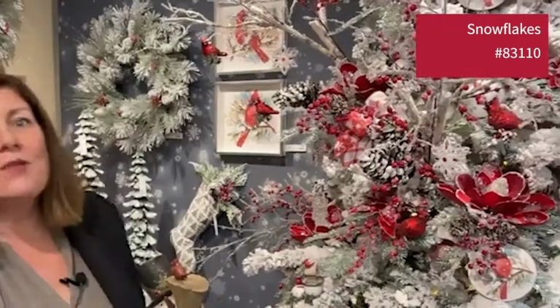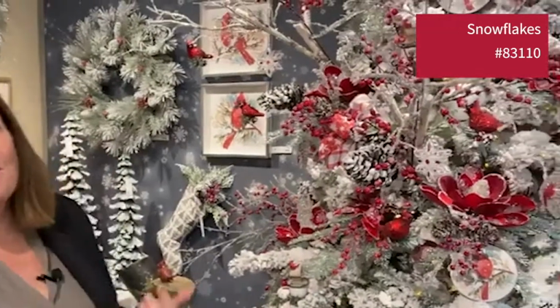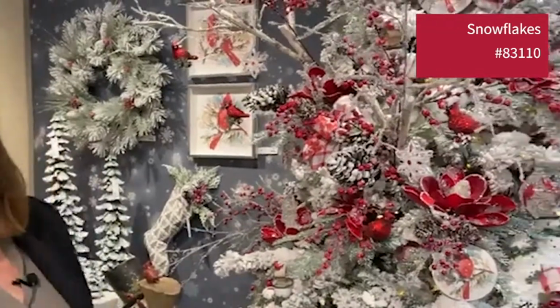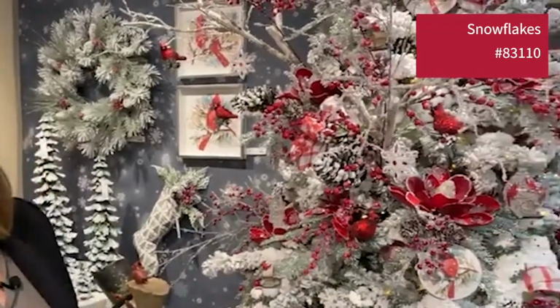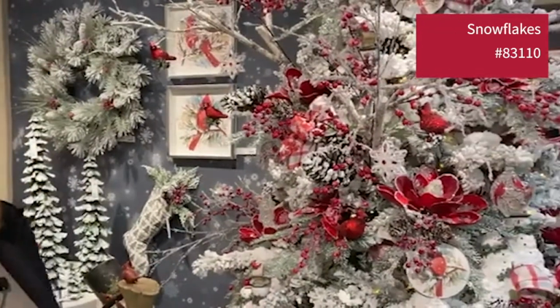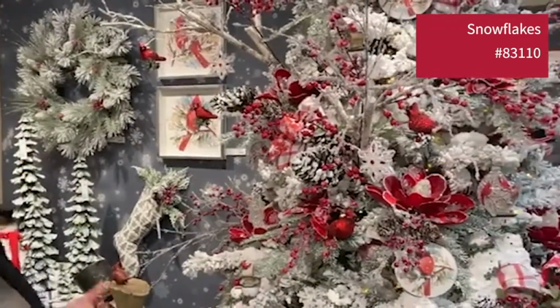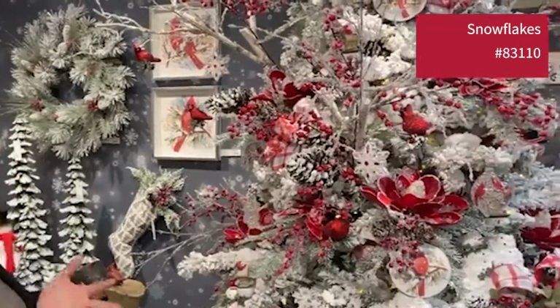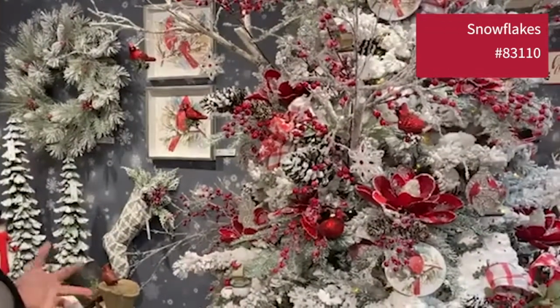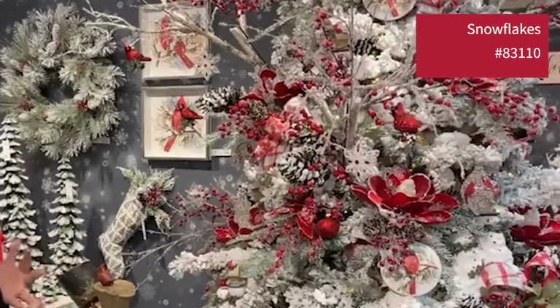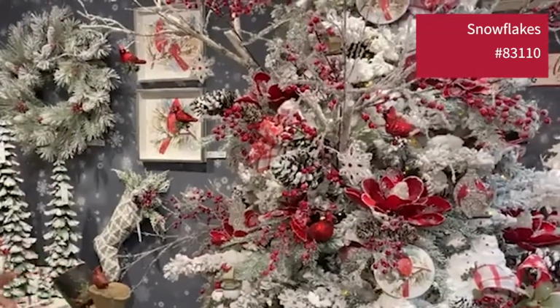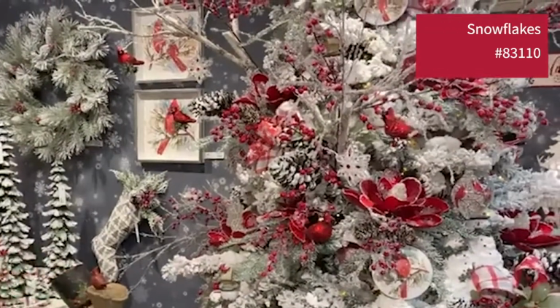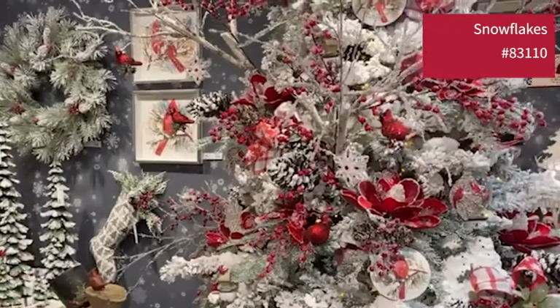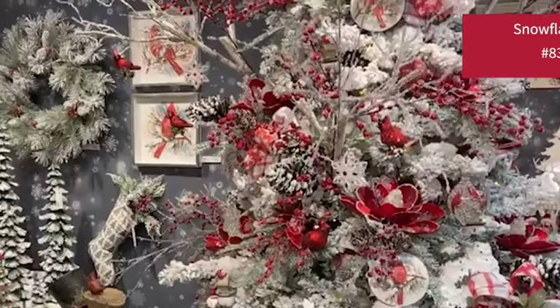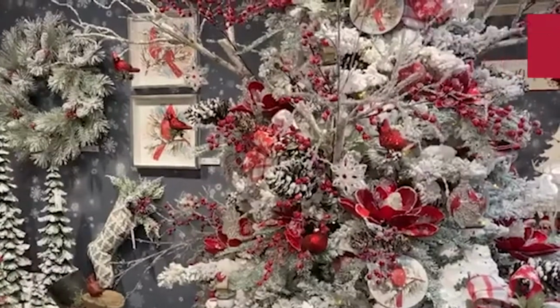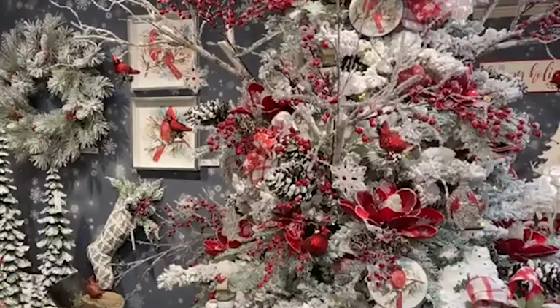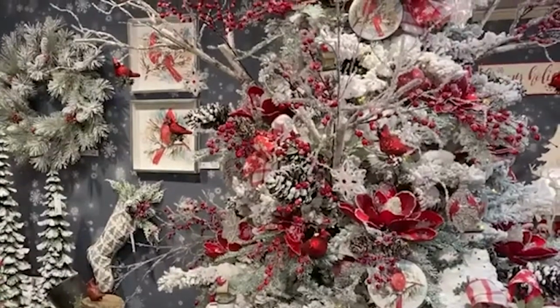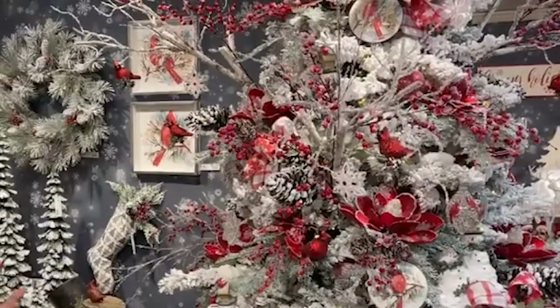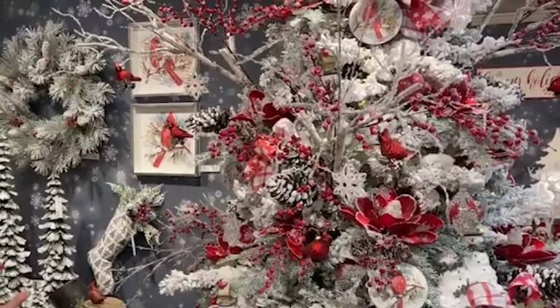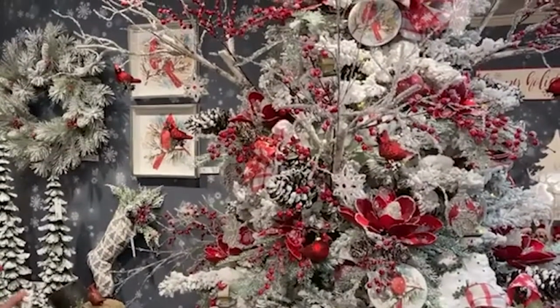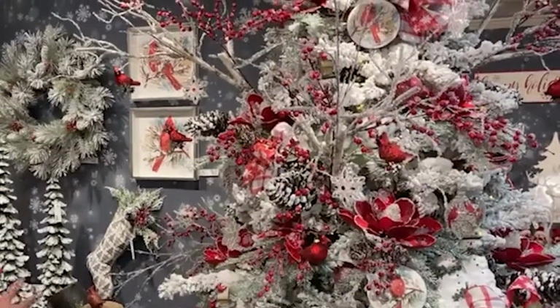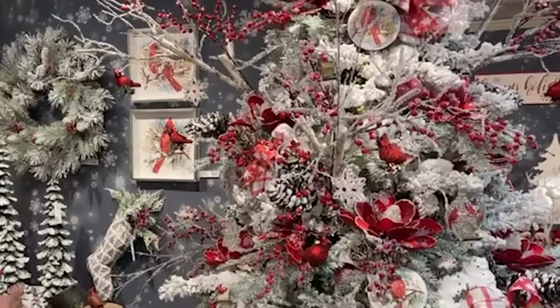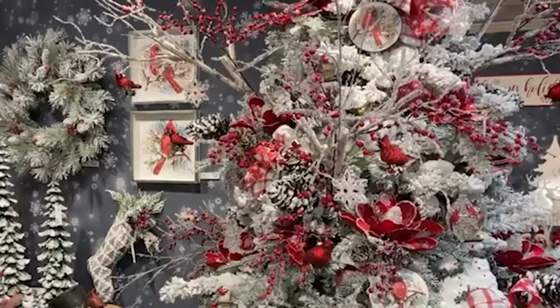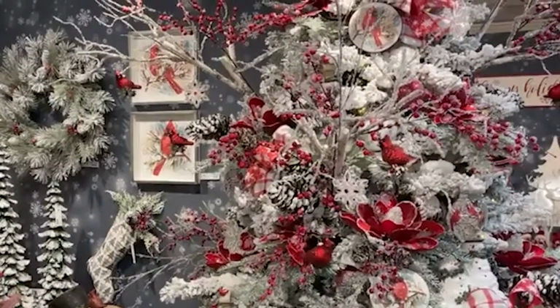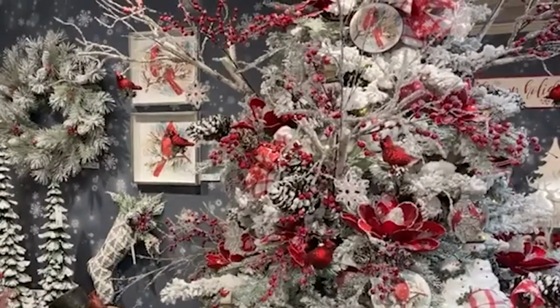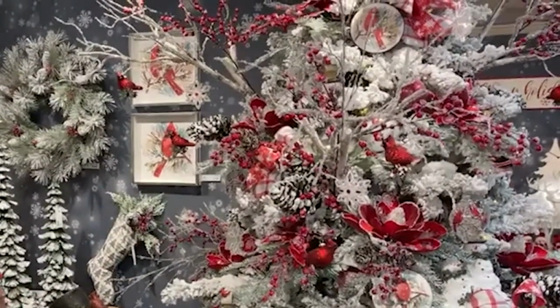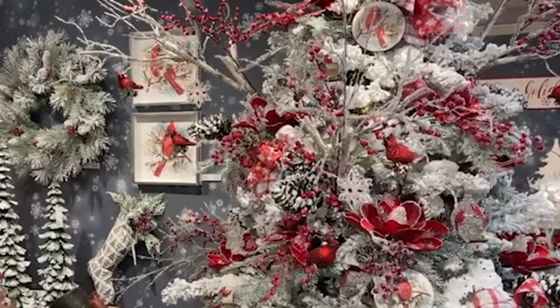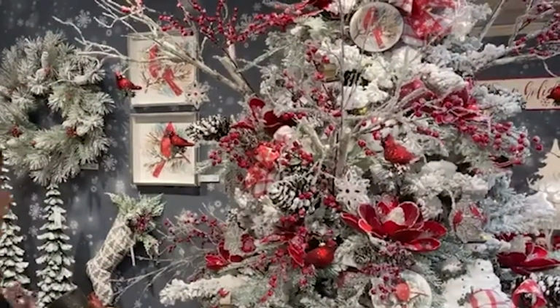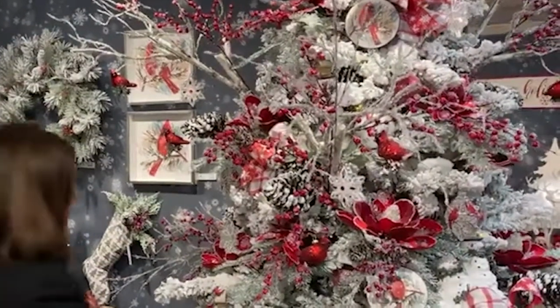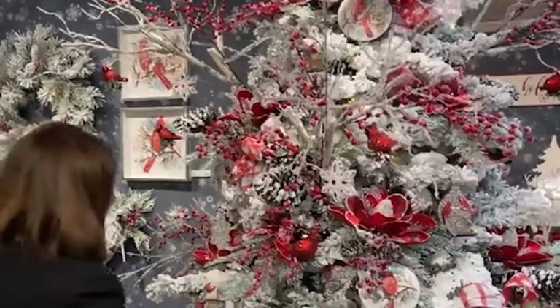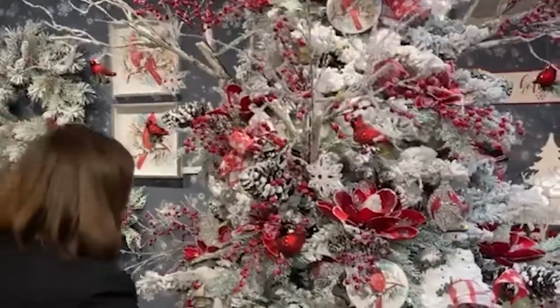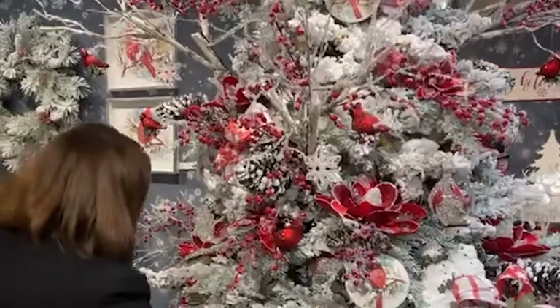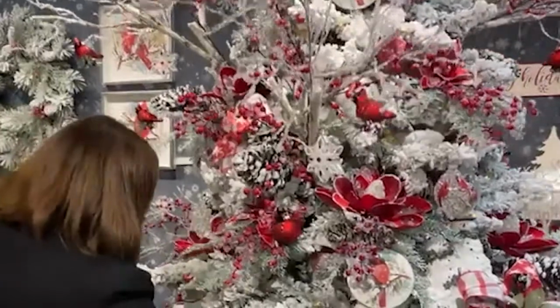We have our plants, the cardinals. We have the red berries. And then we have the ice-covered florals — we have the poinsettias and the magnolias. This magnolia is gorgeous.